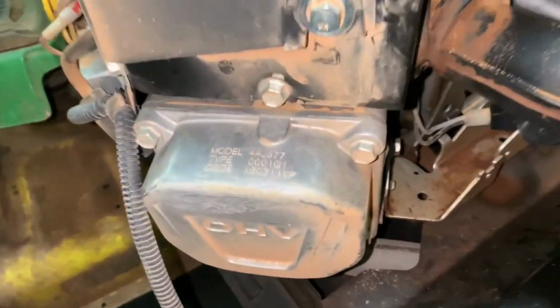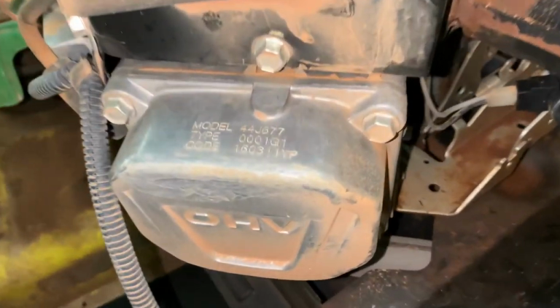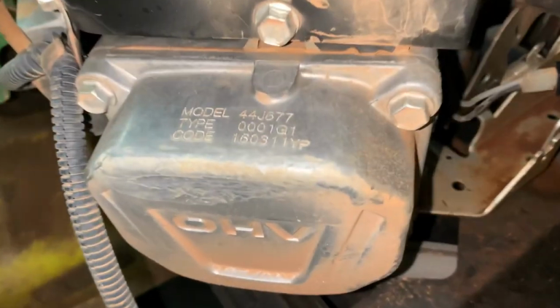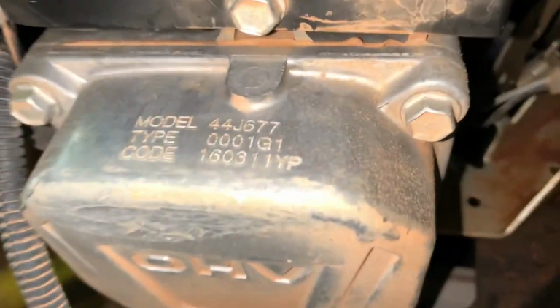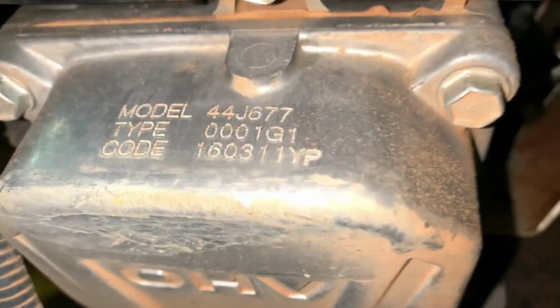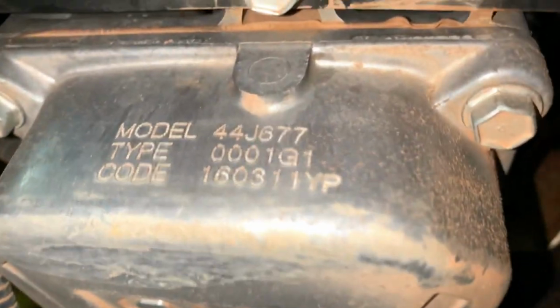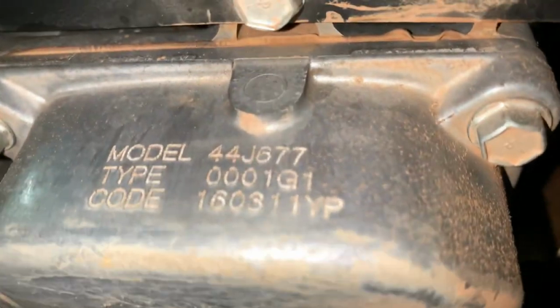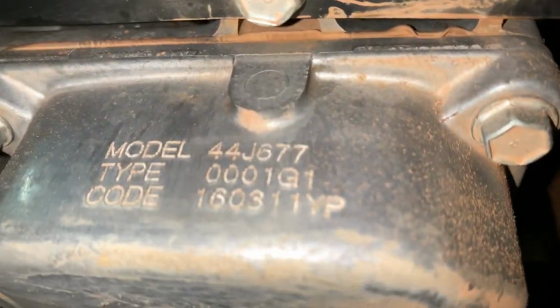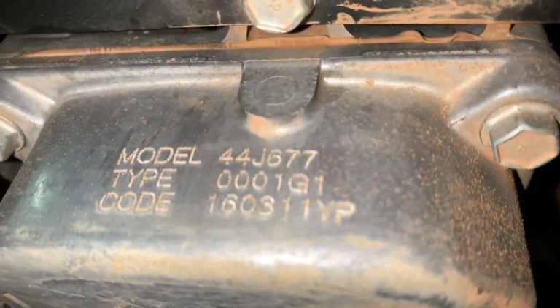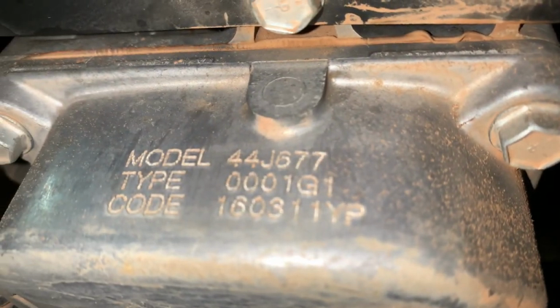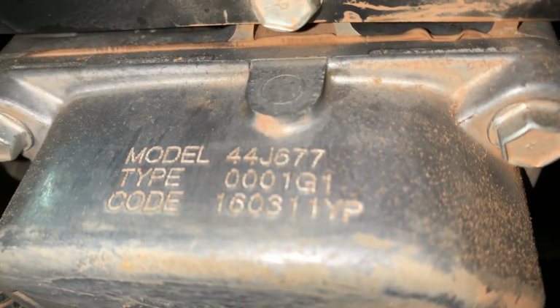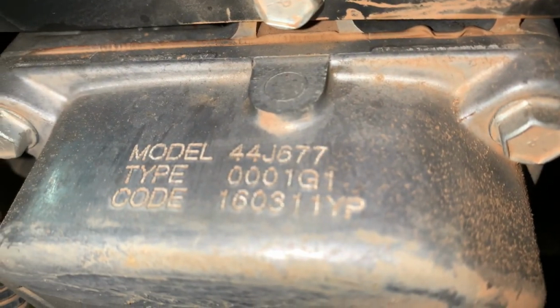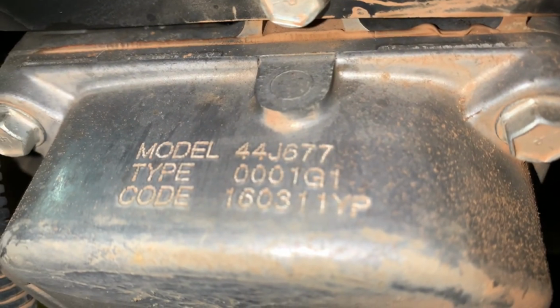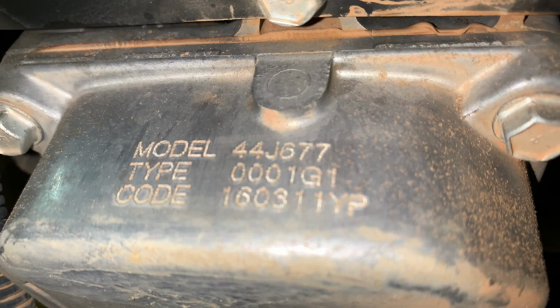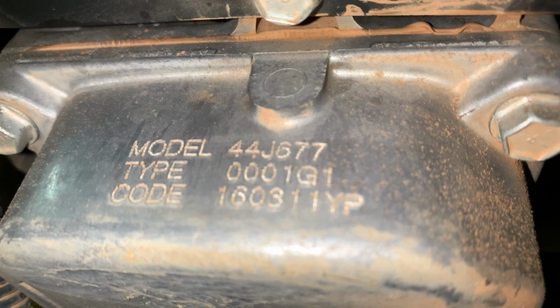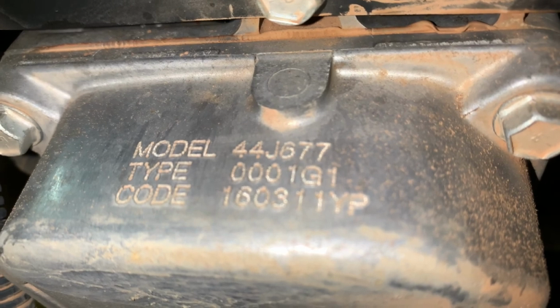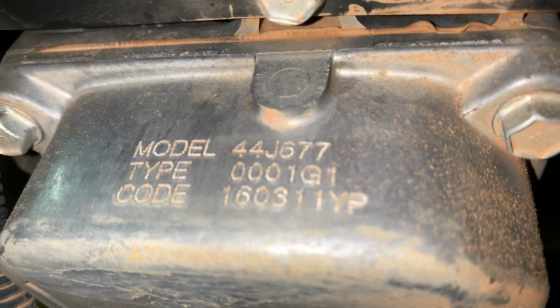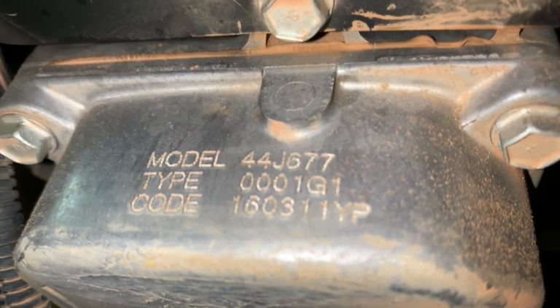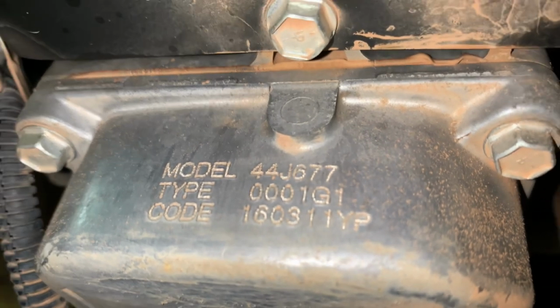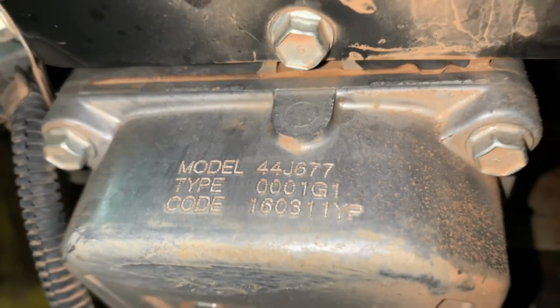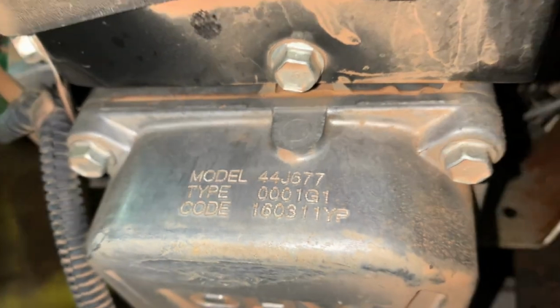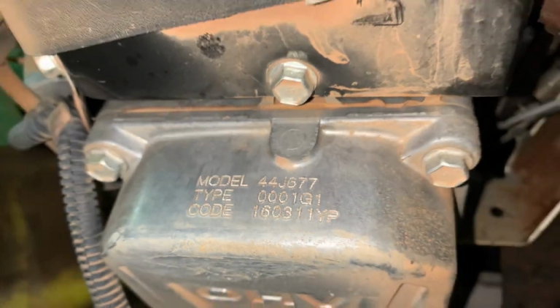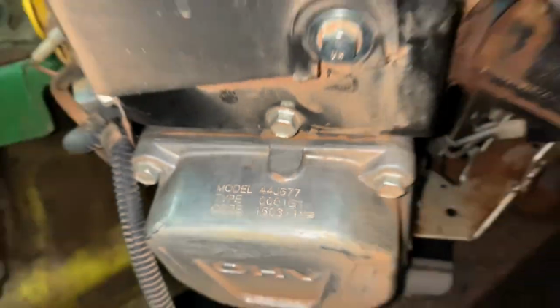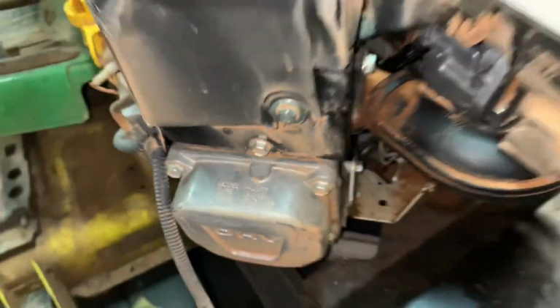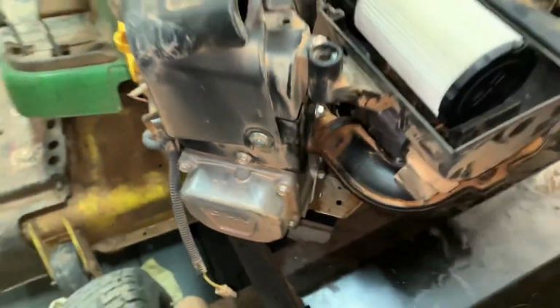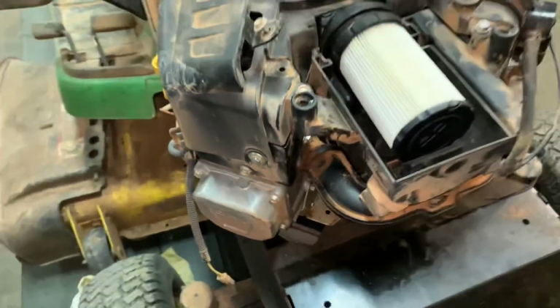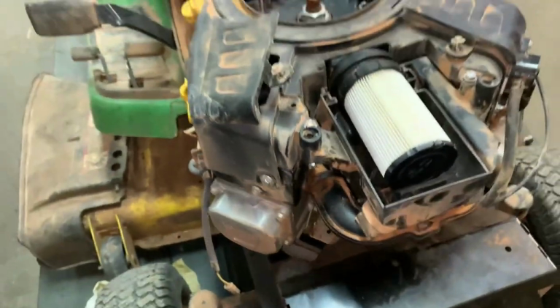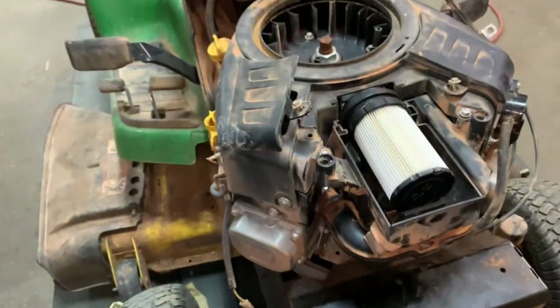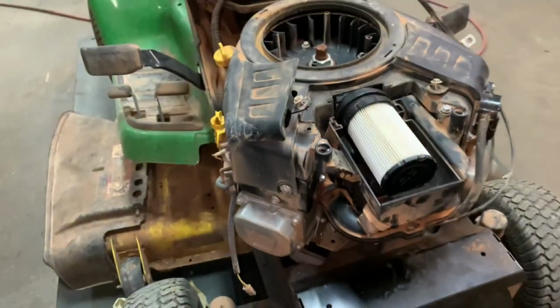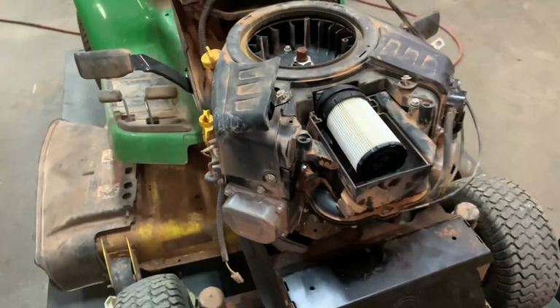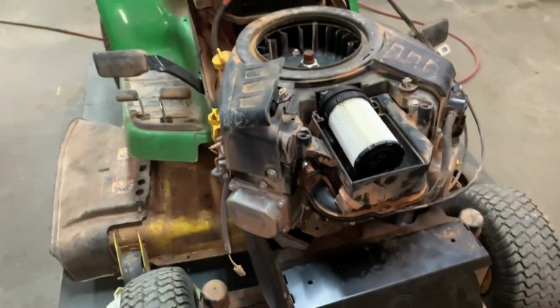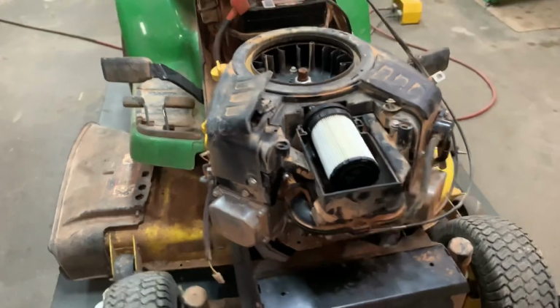This particular engine is a Briggs and Stratton — there's the model number — it's a 44 cubic inch engine, pretty big engine for a V-twin.